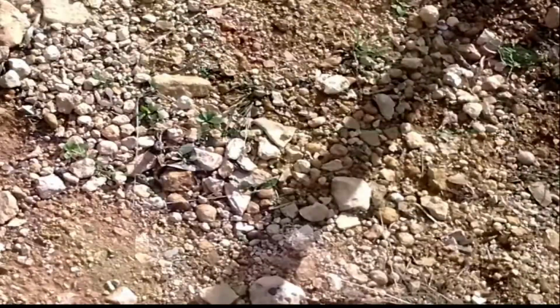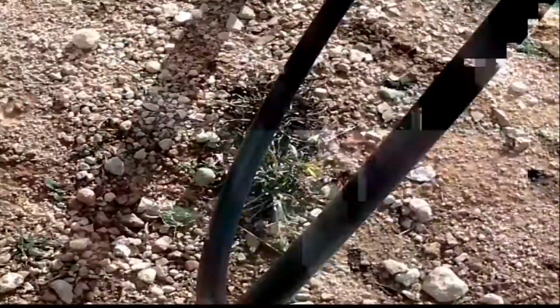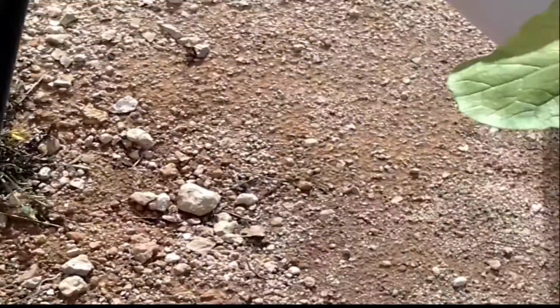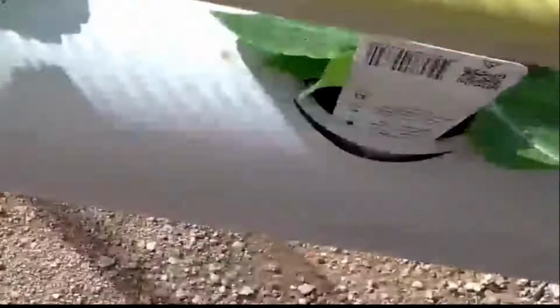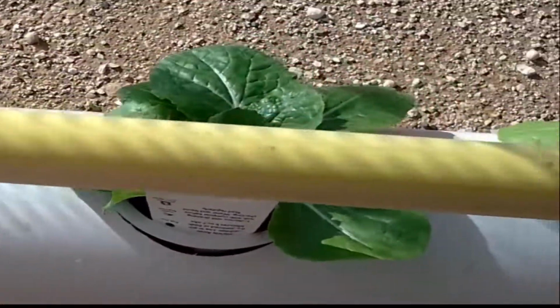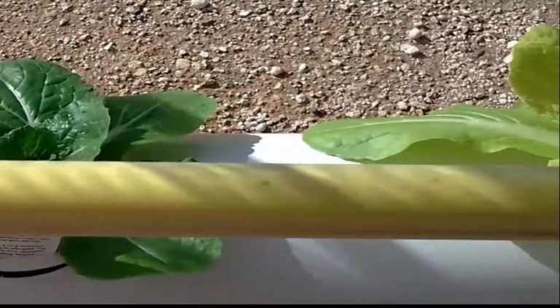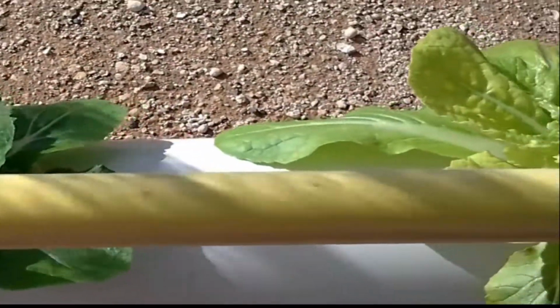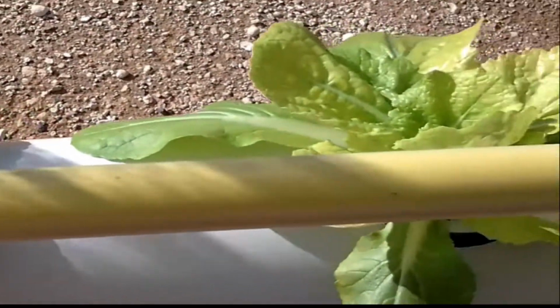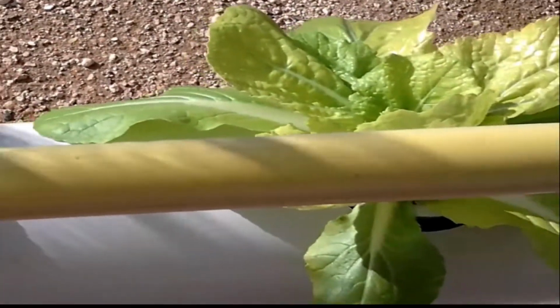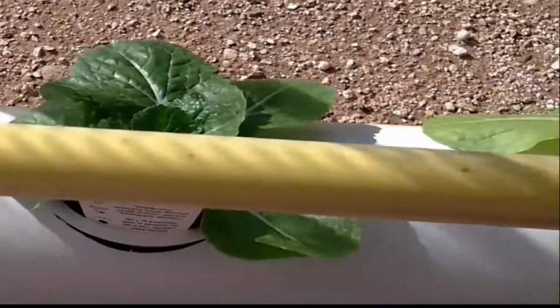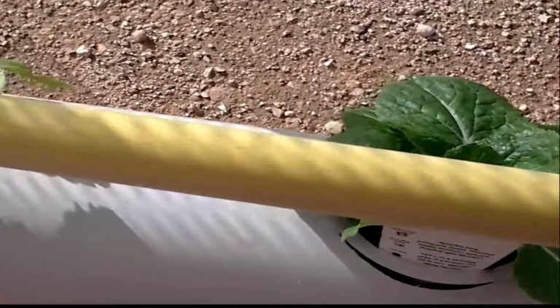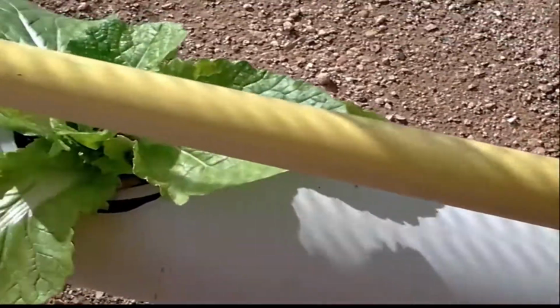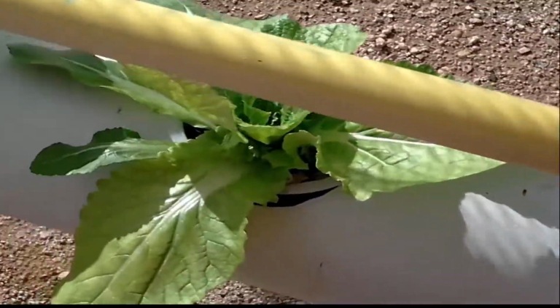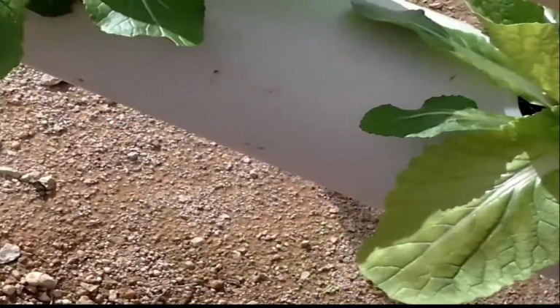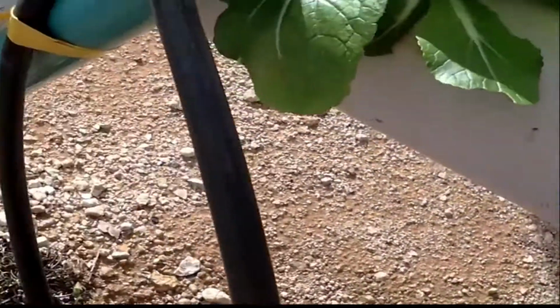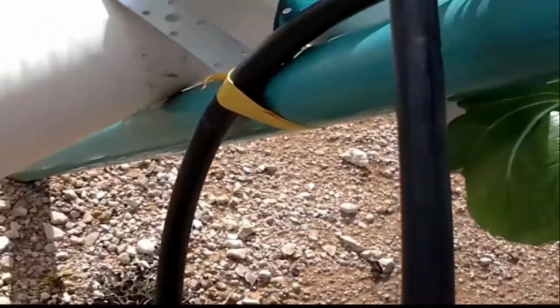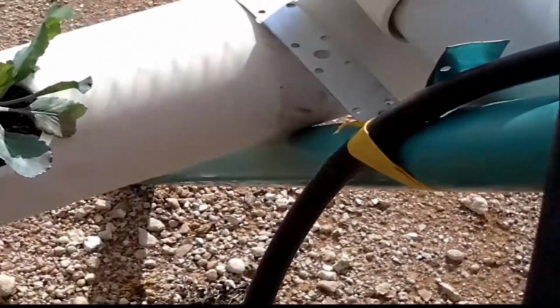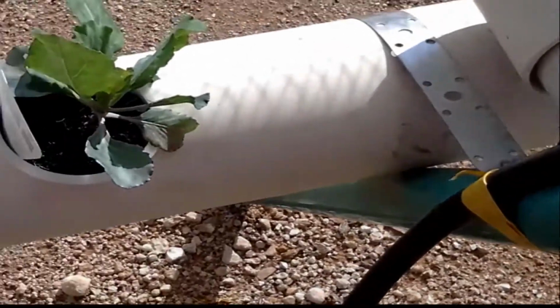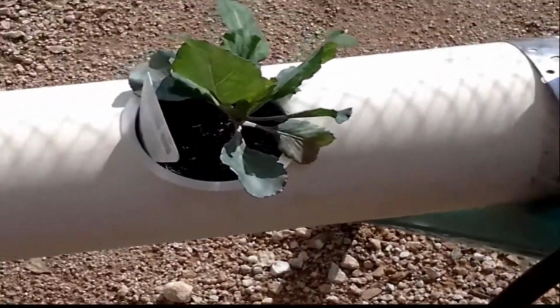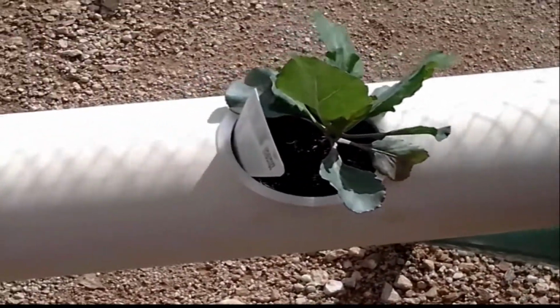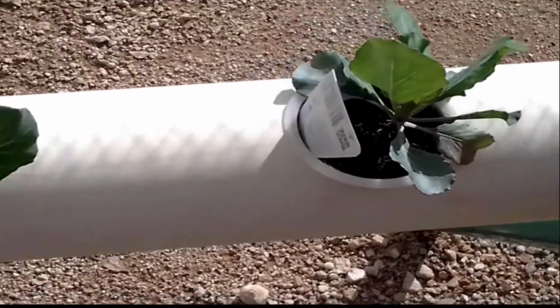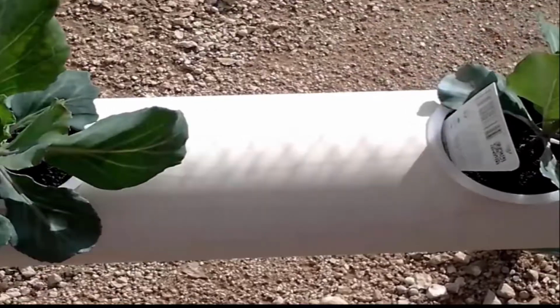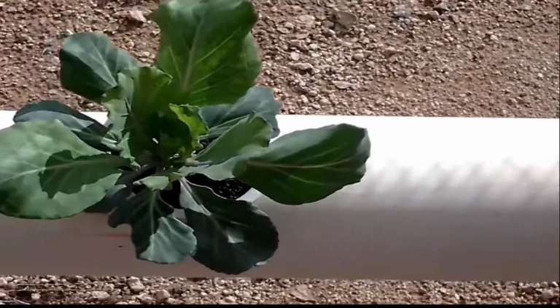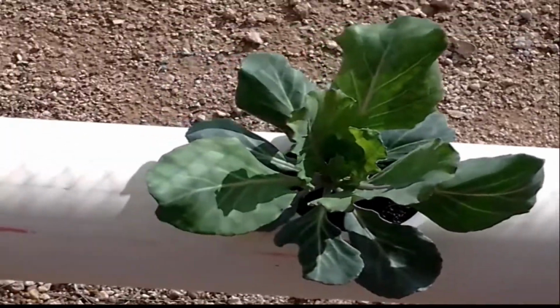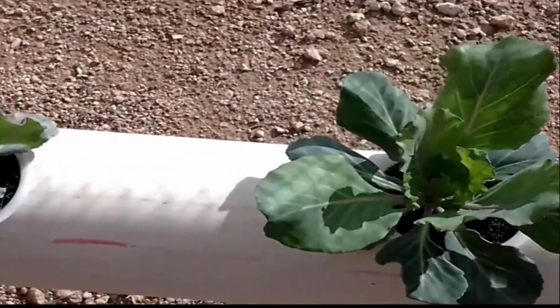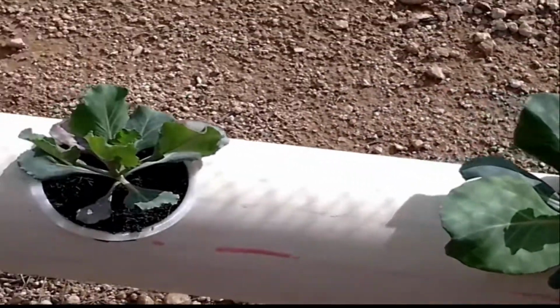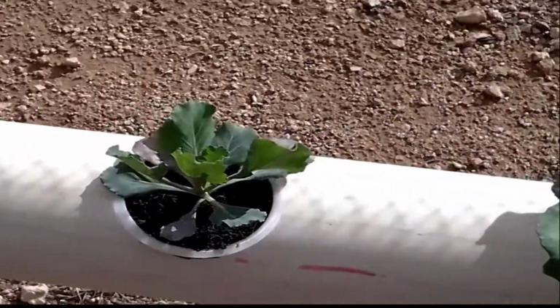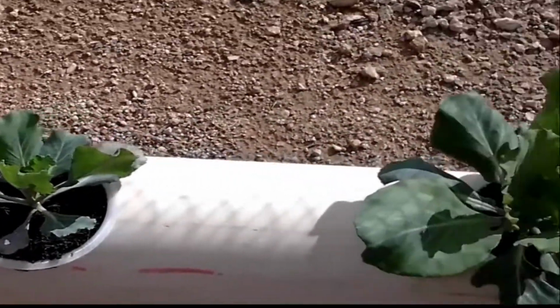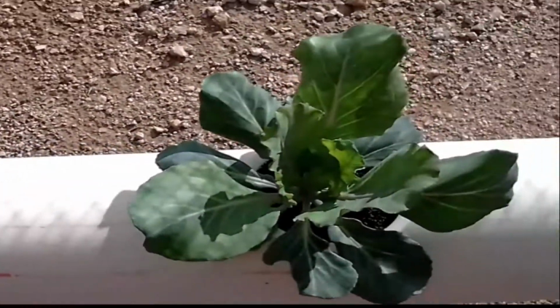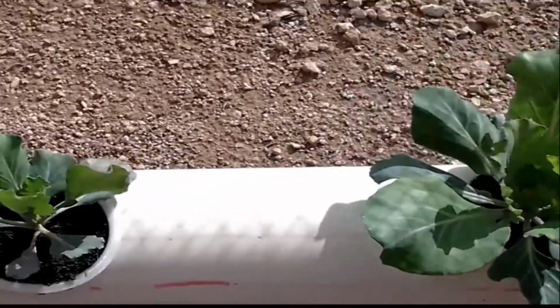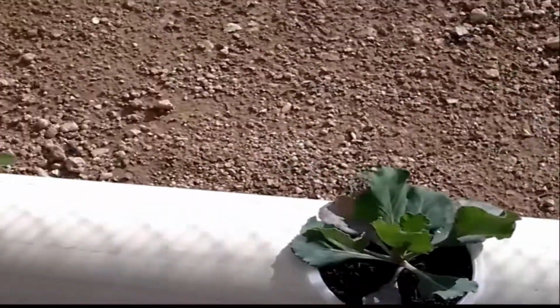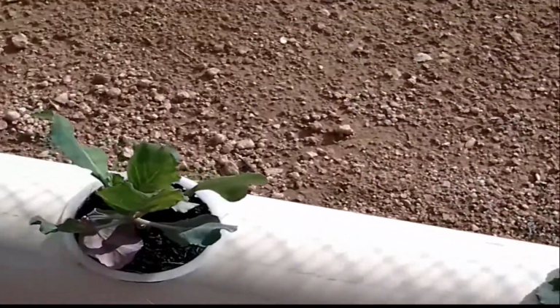Okay, that was a look at the Chinese cabbage. Now one week on with the normal cabbages — they seem to be growing pretty well.